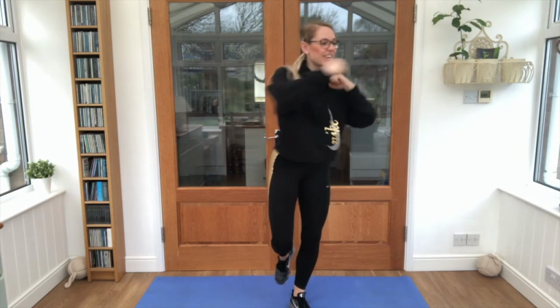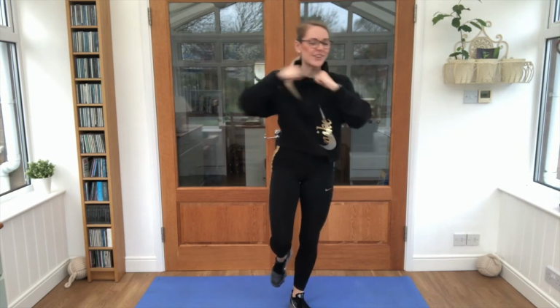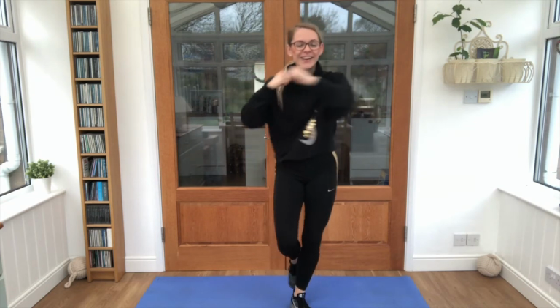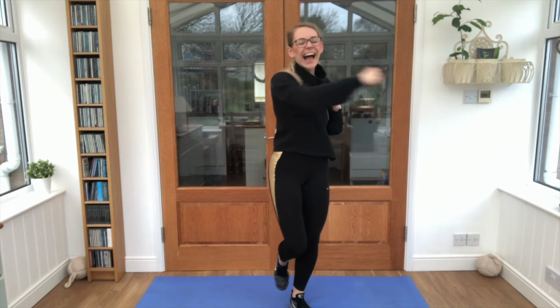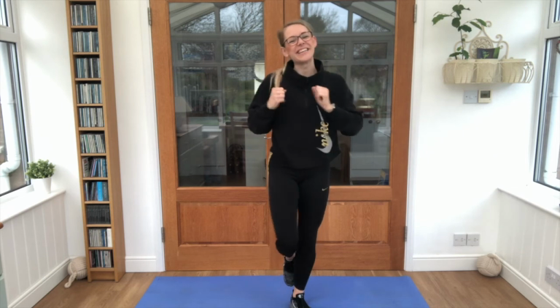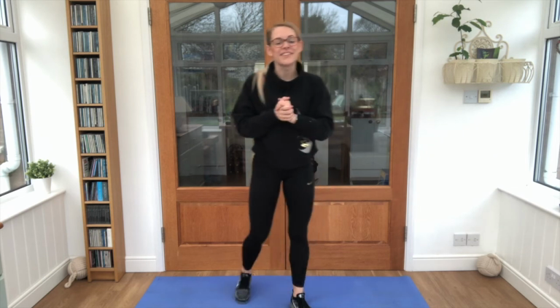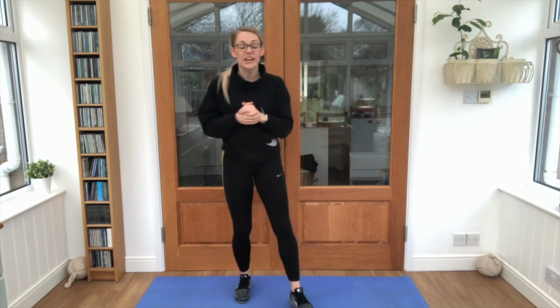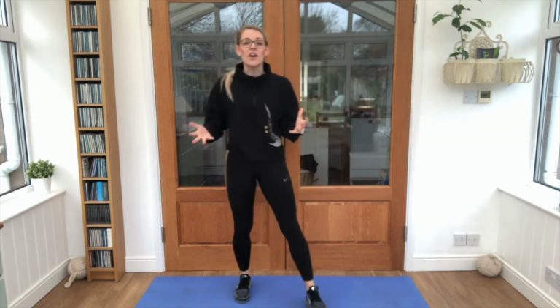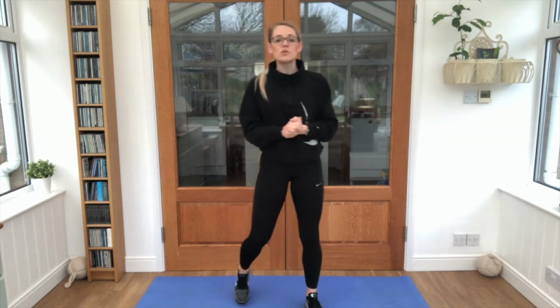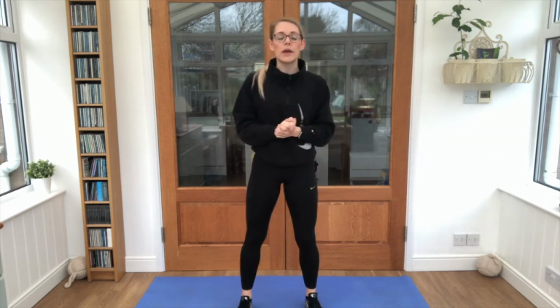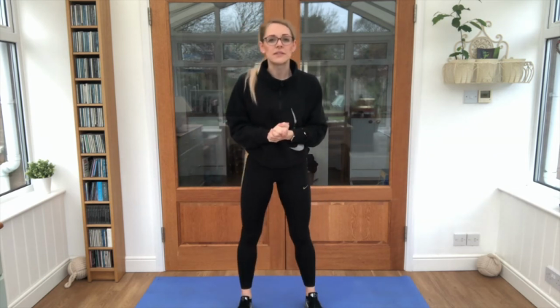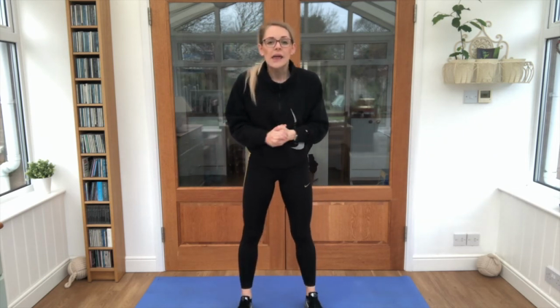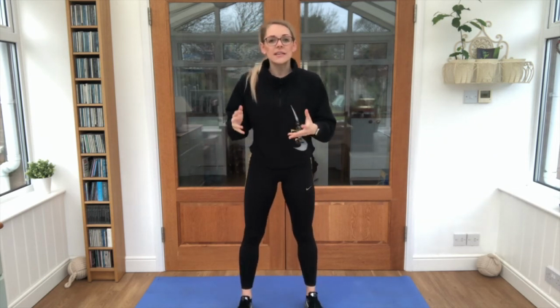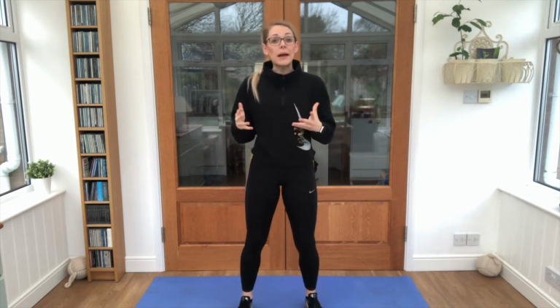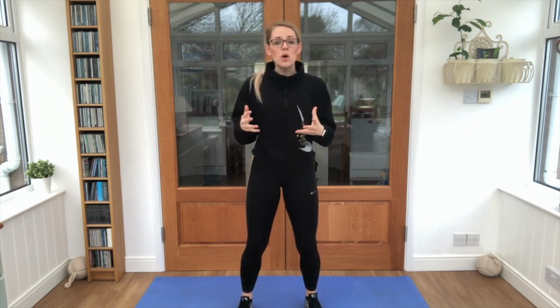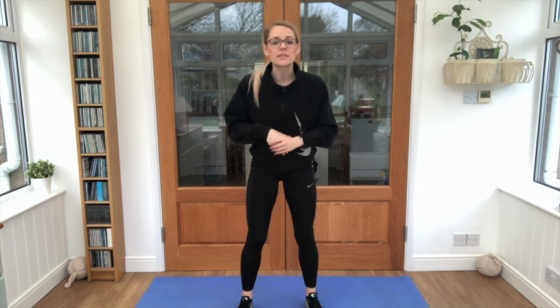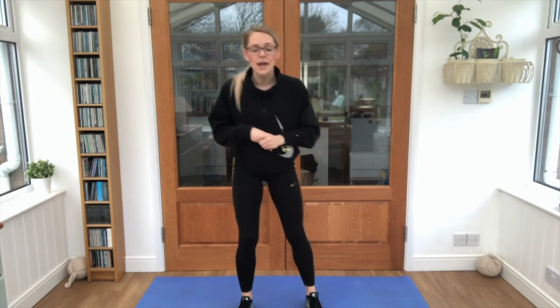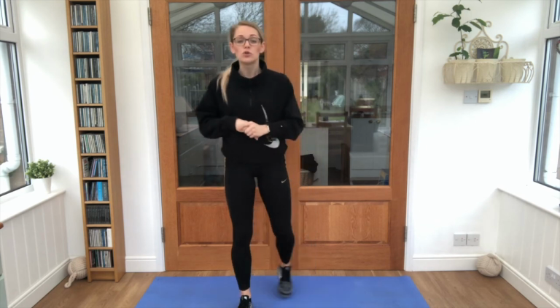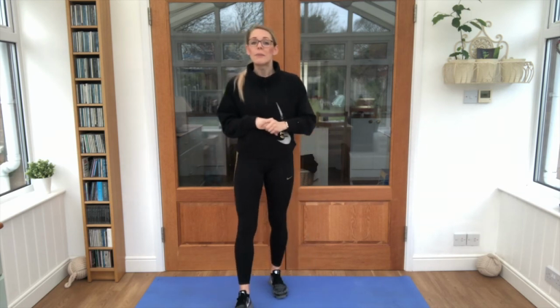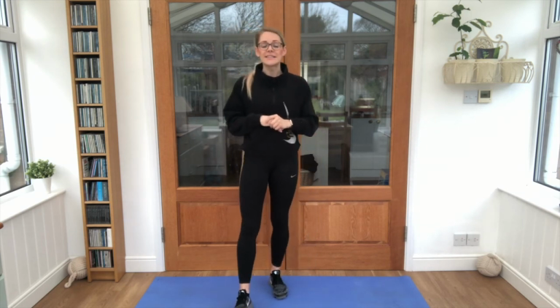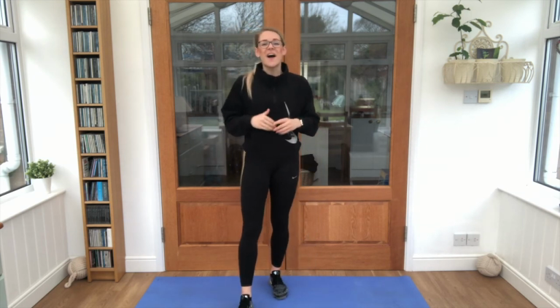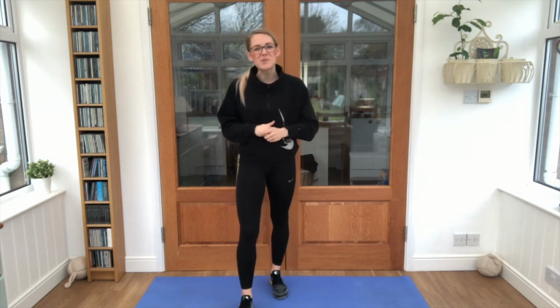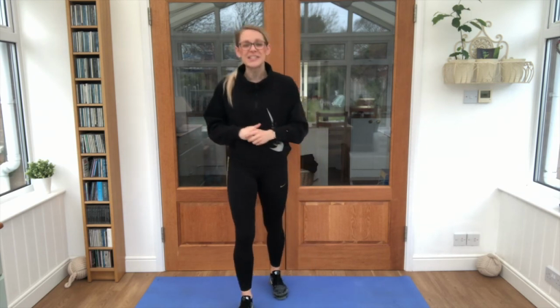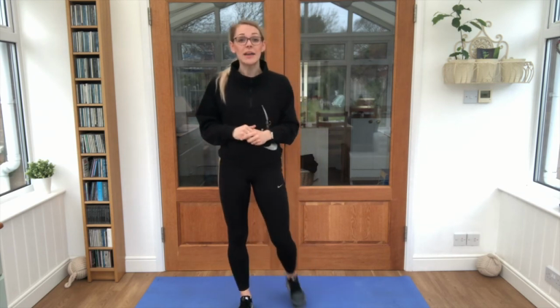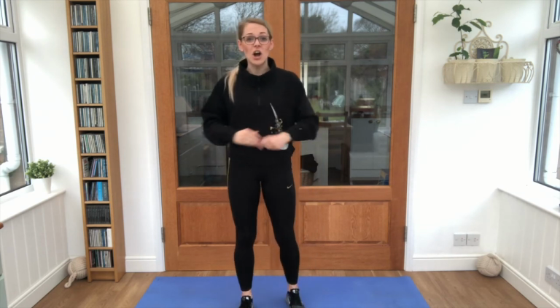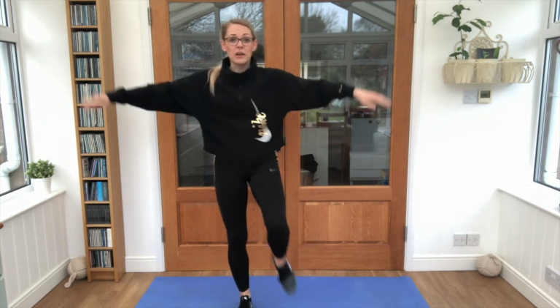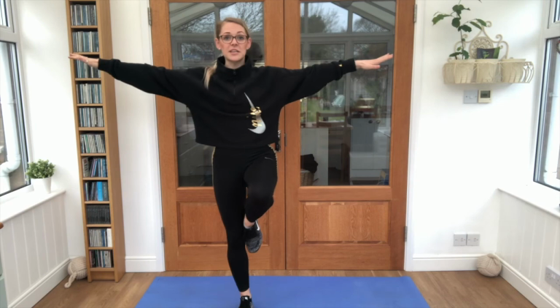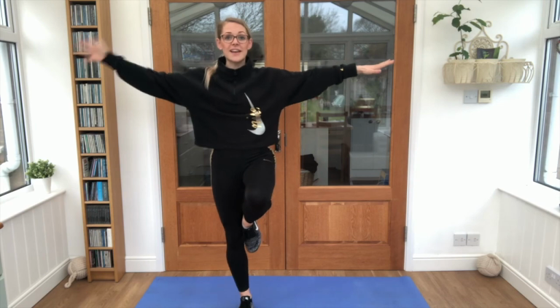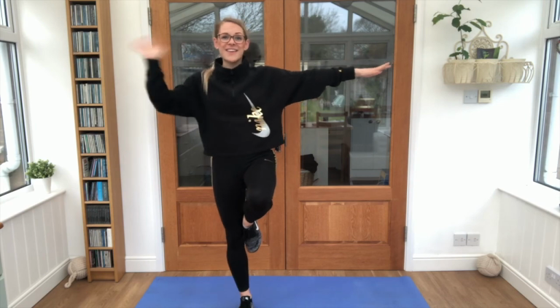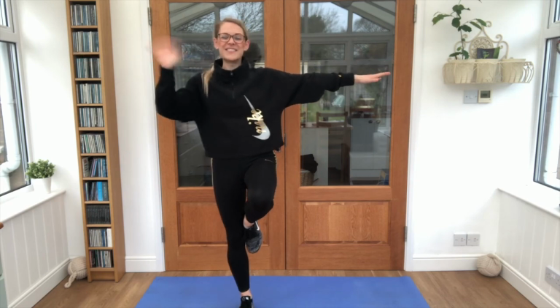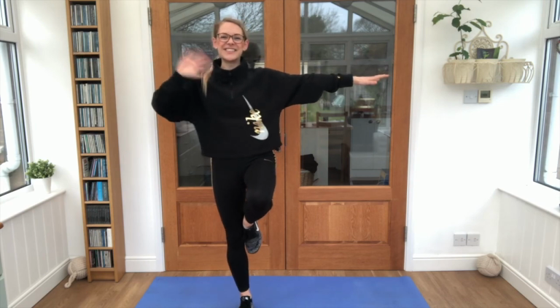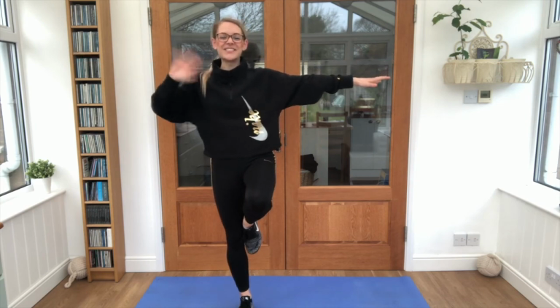Good job! Give everything a shake, guys. That was your workout for the day — this was a balanced workout to see how good you are at balancing. I hope you enjoyed it! I'm AJR and I'll see you again very, very soon. Well done!